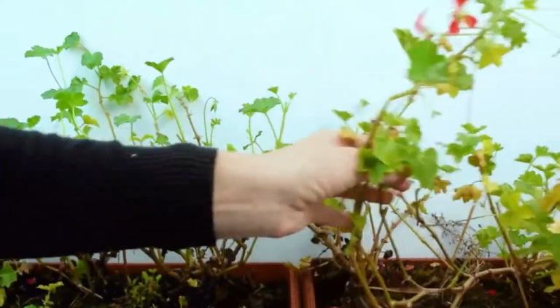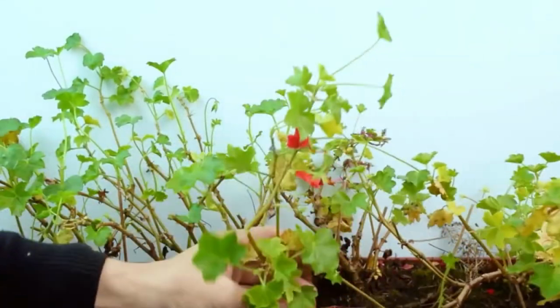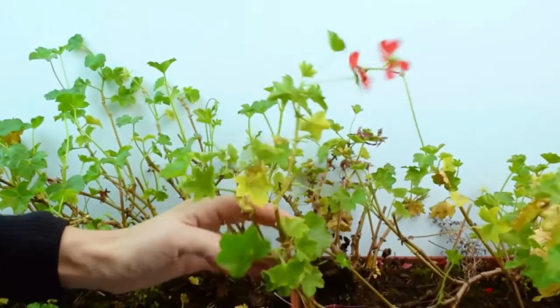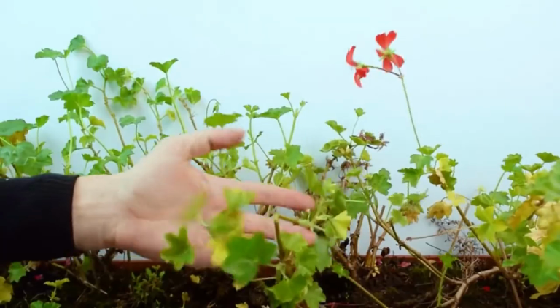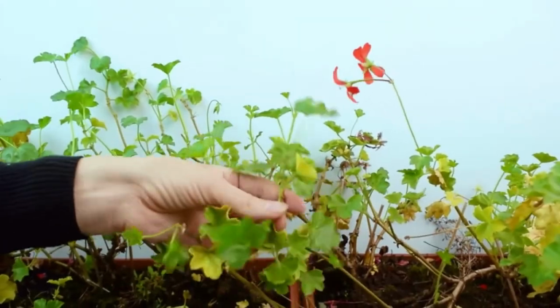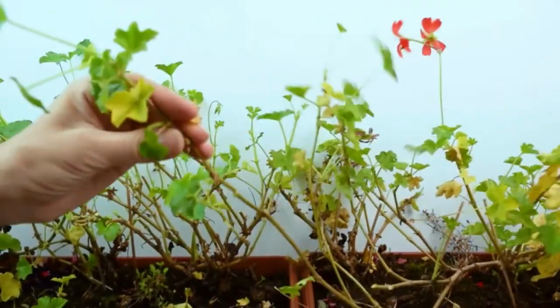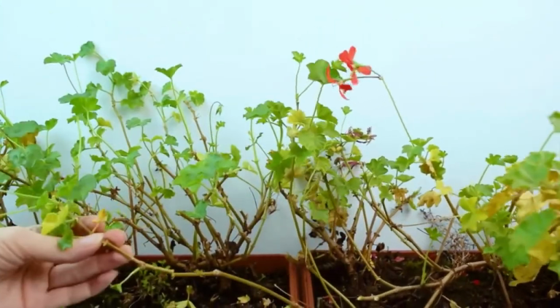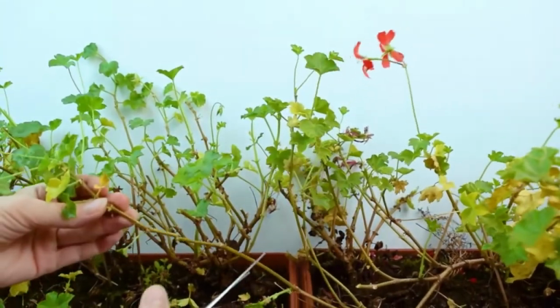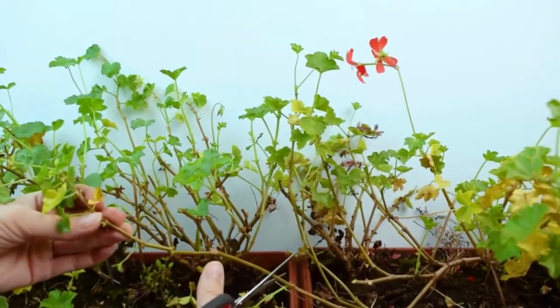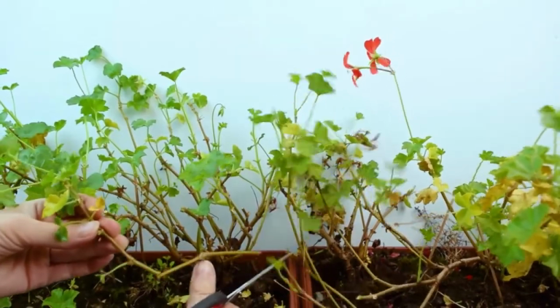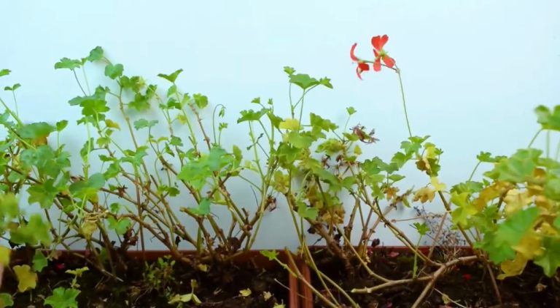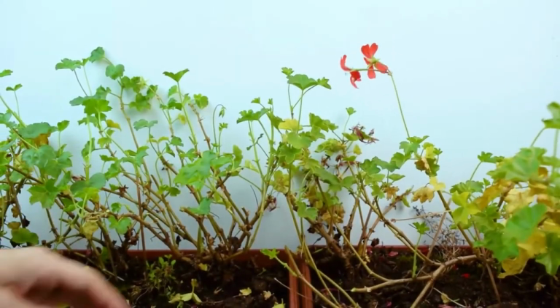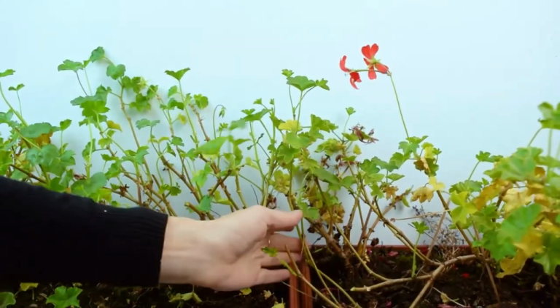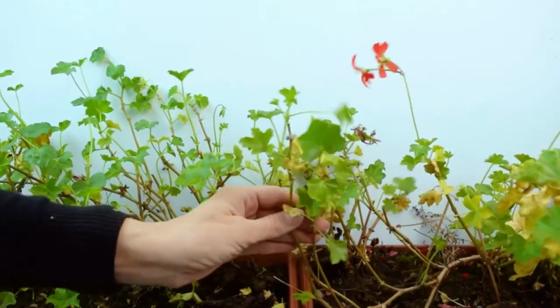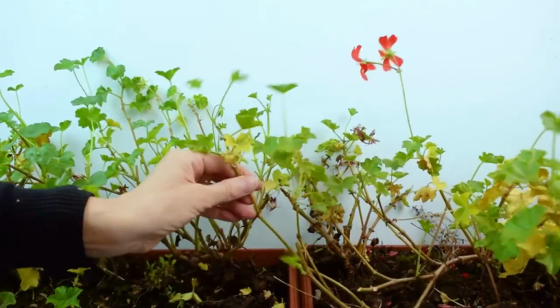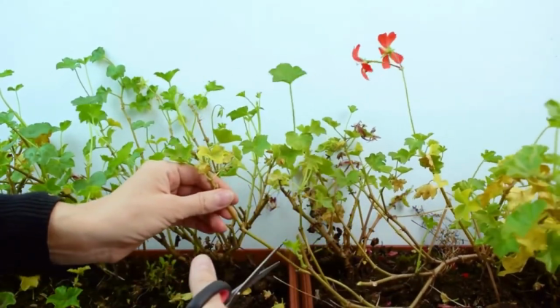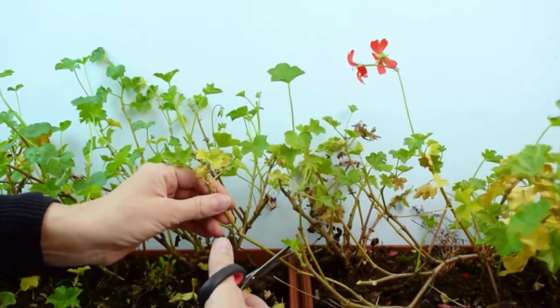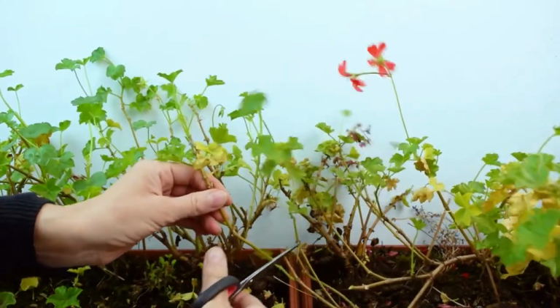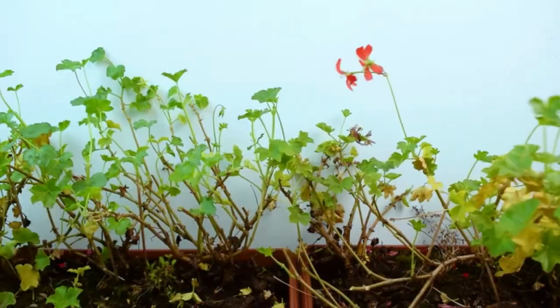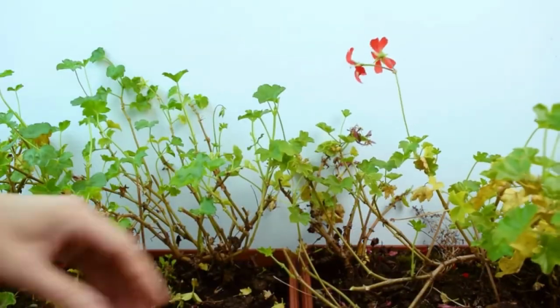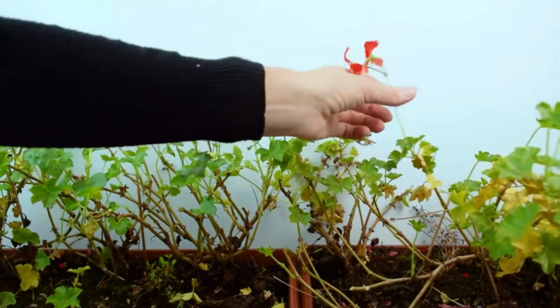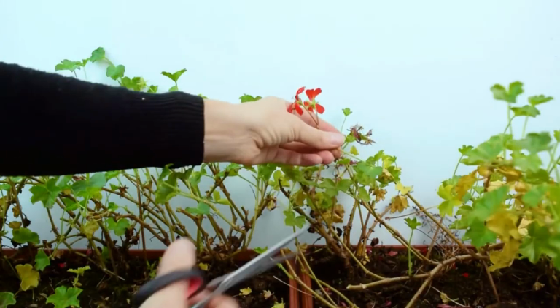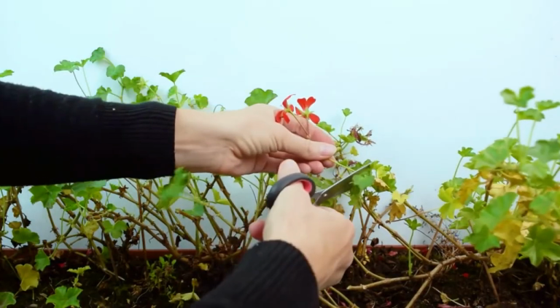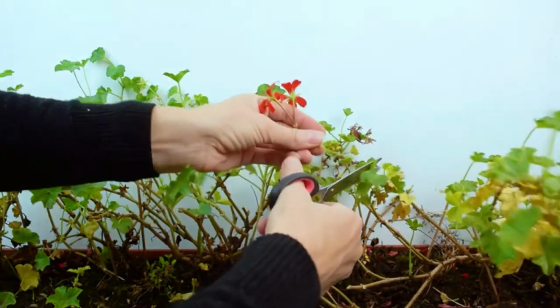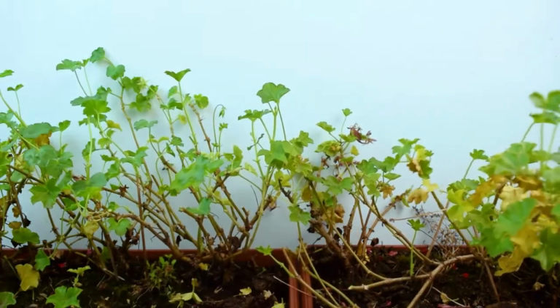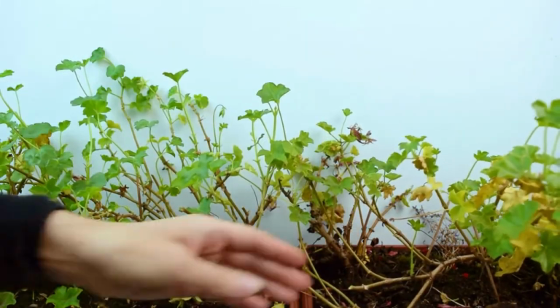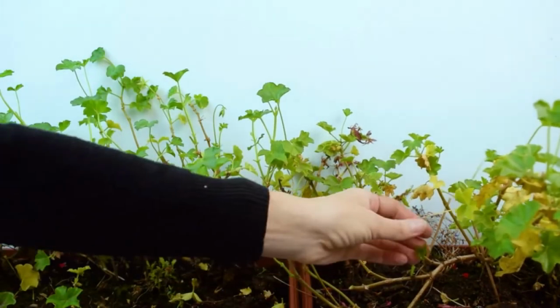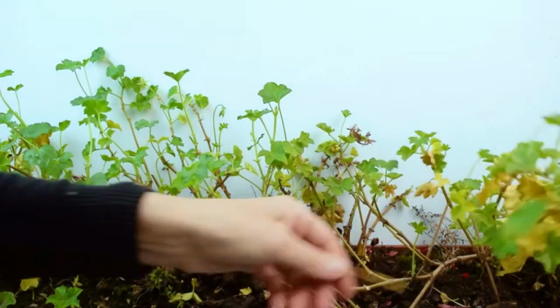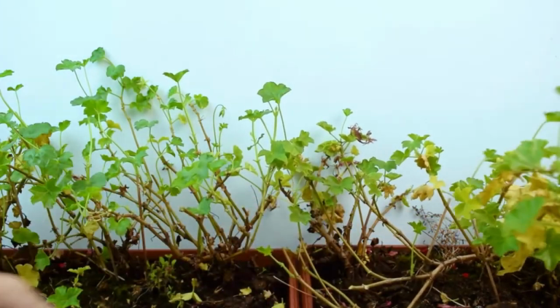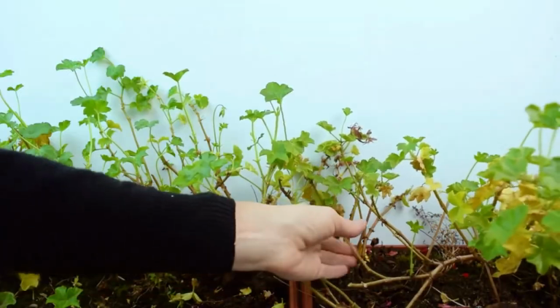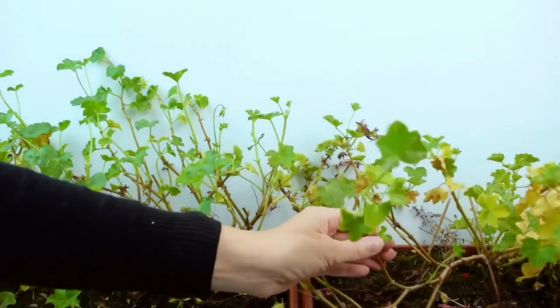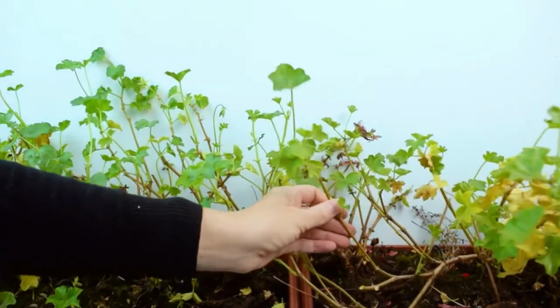Geraniums sometimes look a bit unsightly due to their tall, lanky stems. These plants just need some pruning to maintain a nice shape. Just cut back all the stems by about one-third, which encourages bushier growth and helps the plant focus its energy on producing flowers.